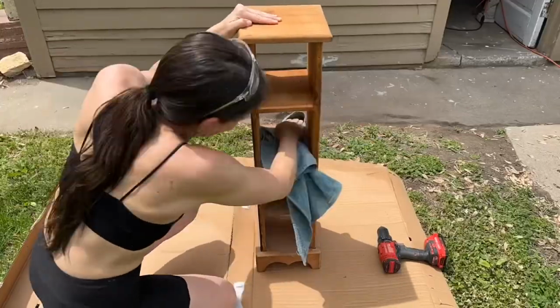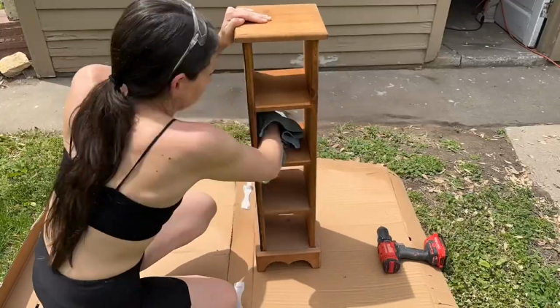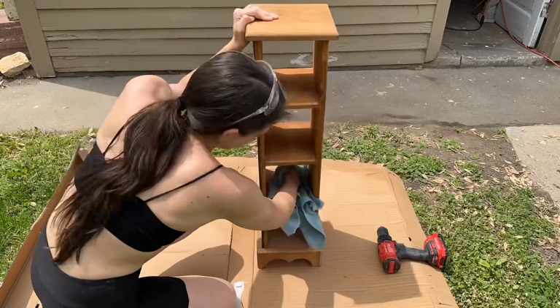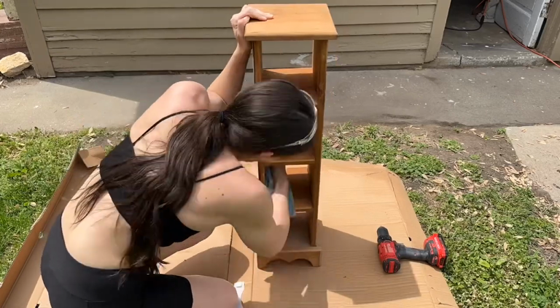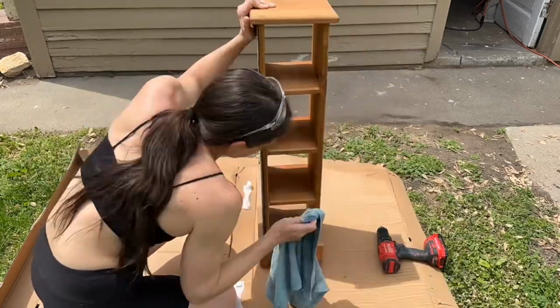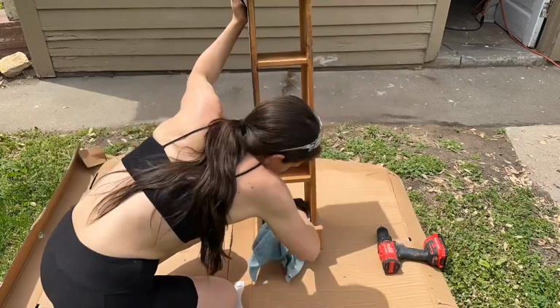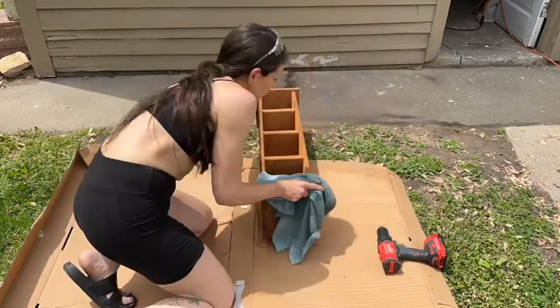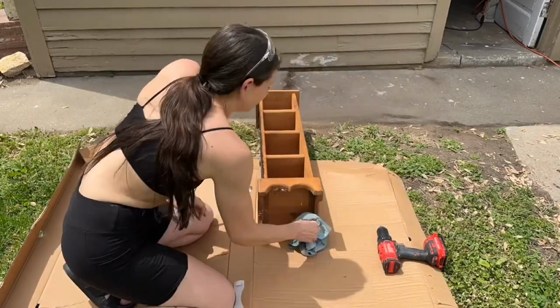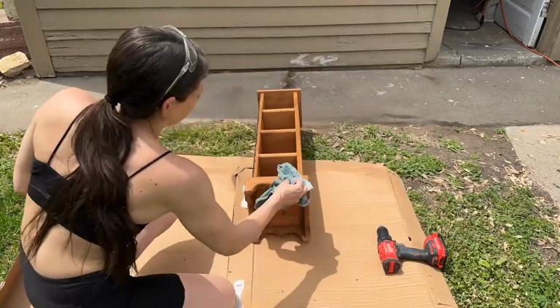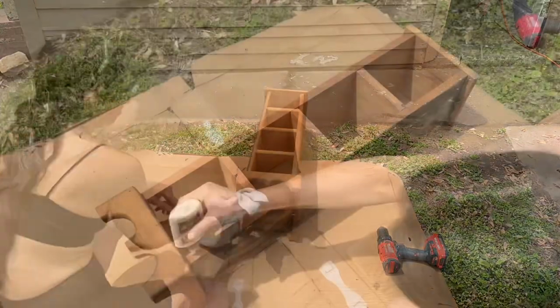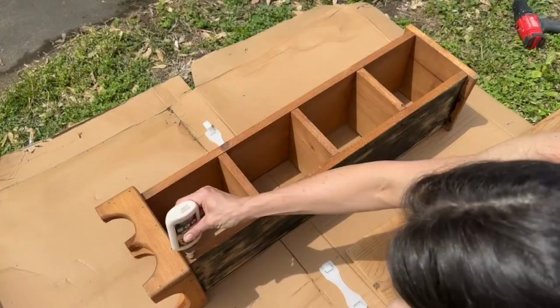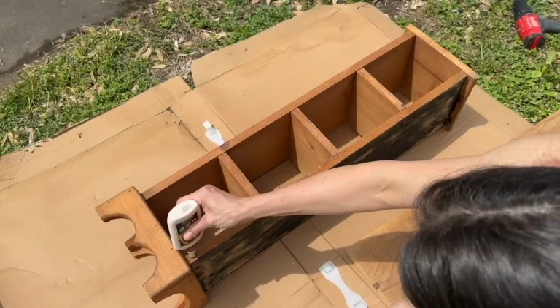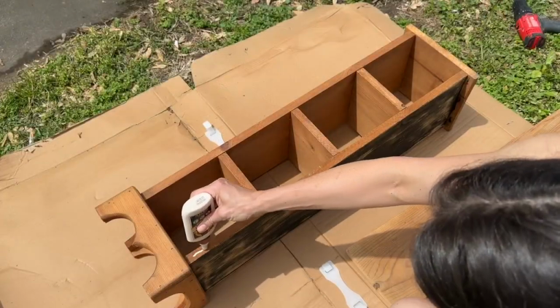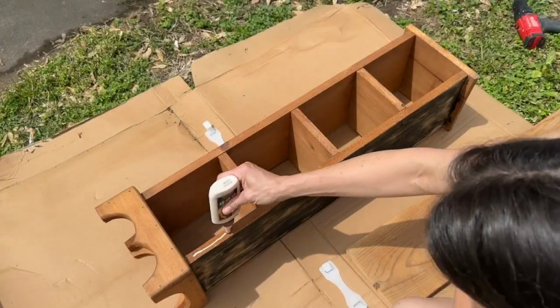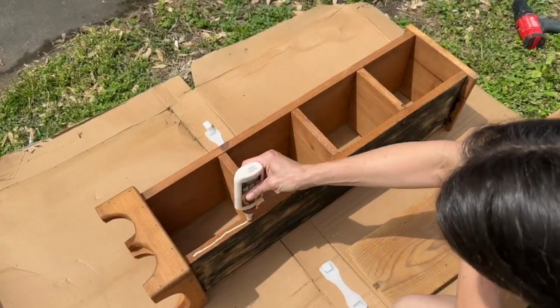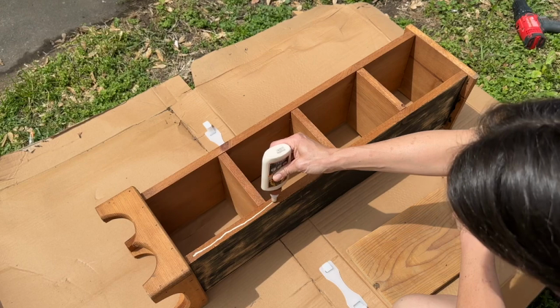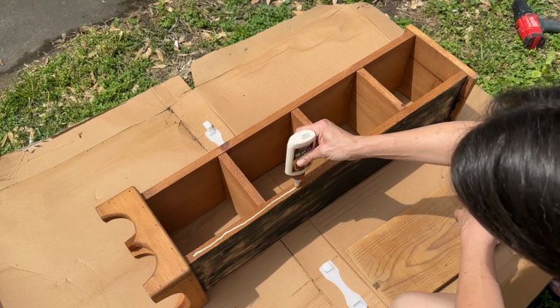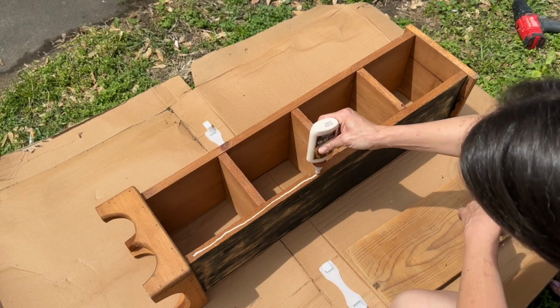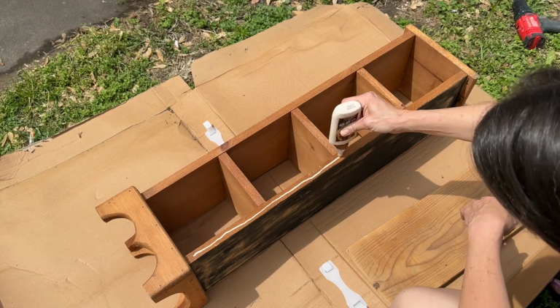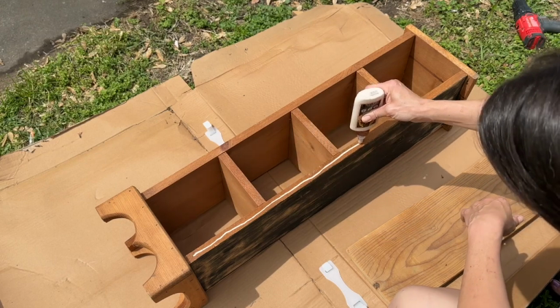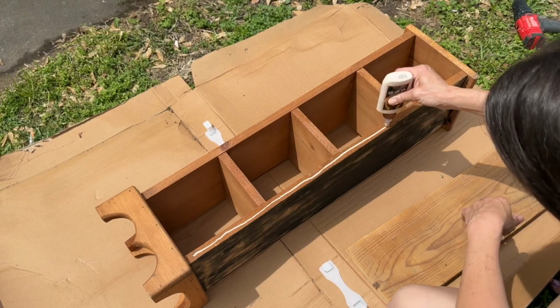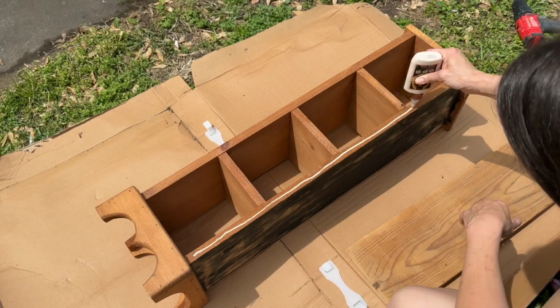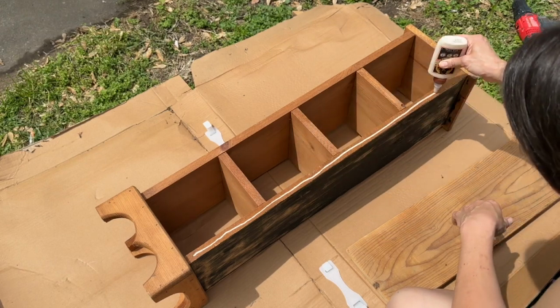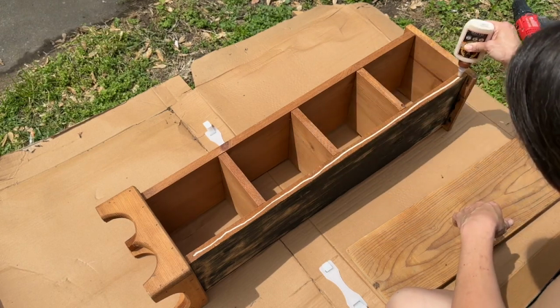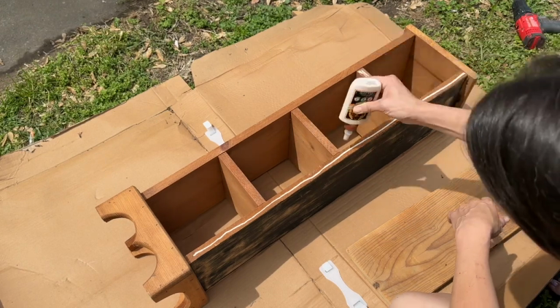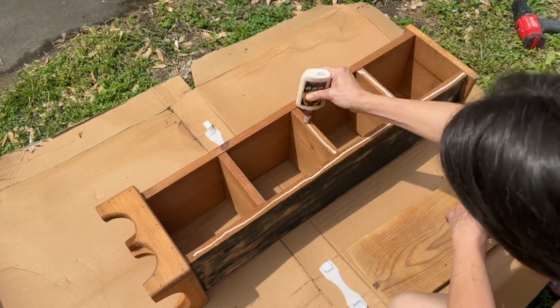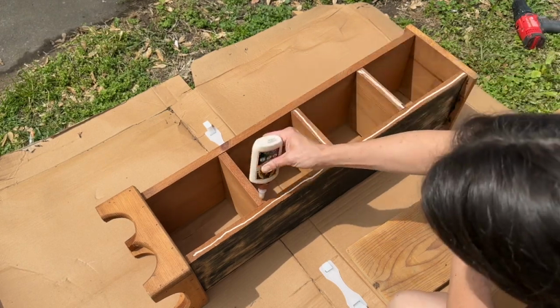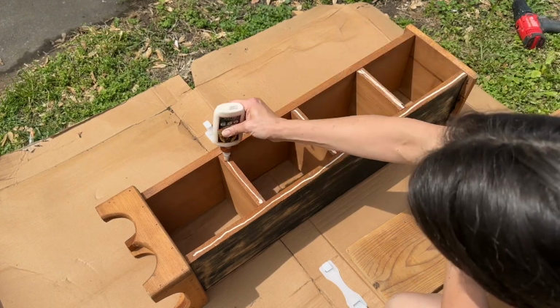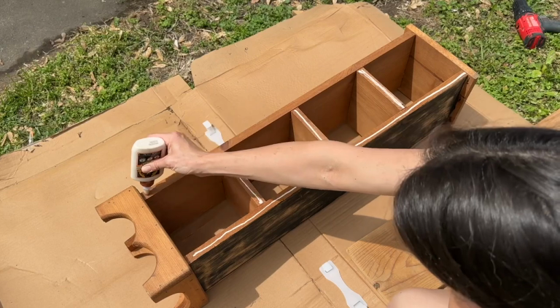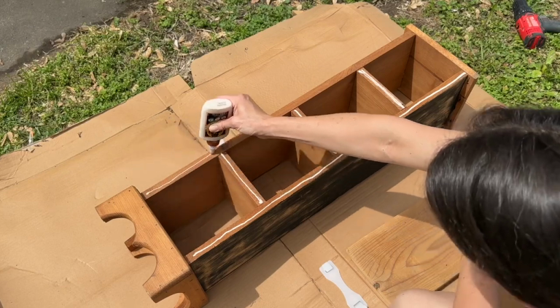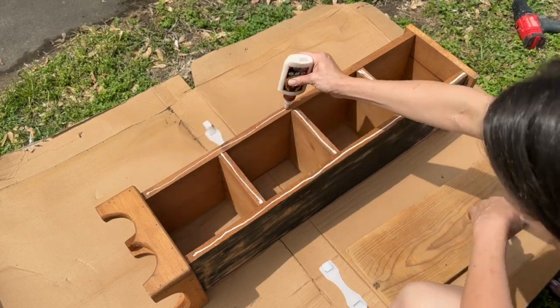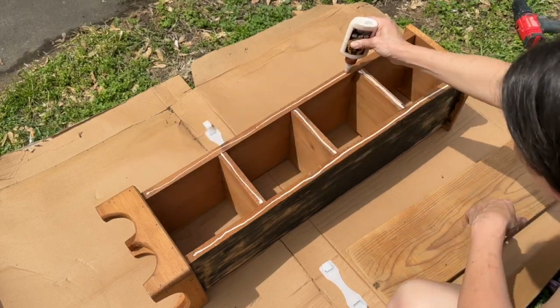This piece wasn't super dirty. I just grabbed a rag, got it wet with some nice warm water and a tiny bit of Dawn dish soap, and wiped it down. I wasn't too worried about the milk paint sticking because it is raw wood.